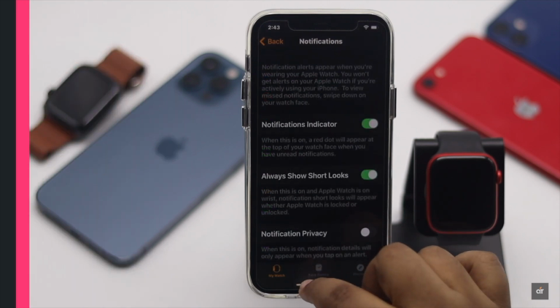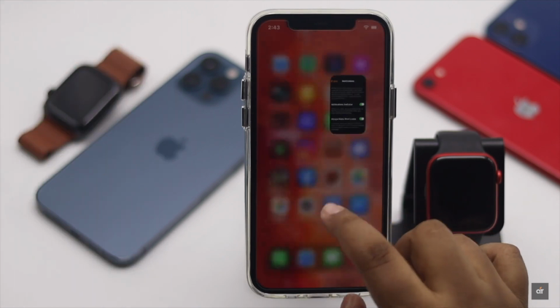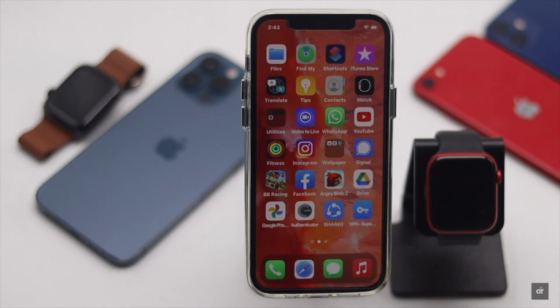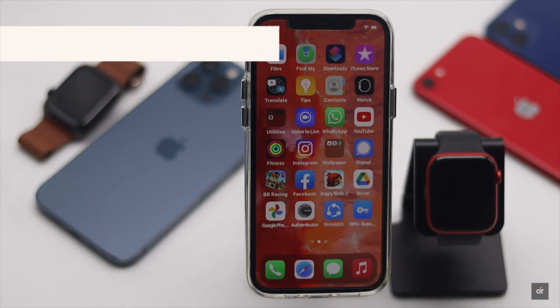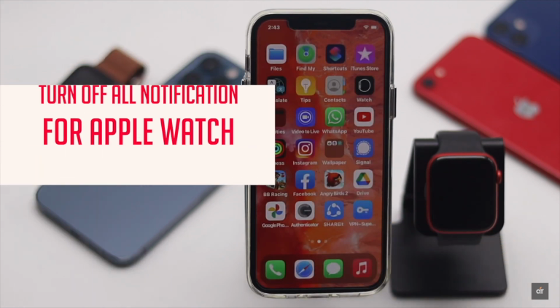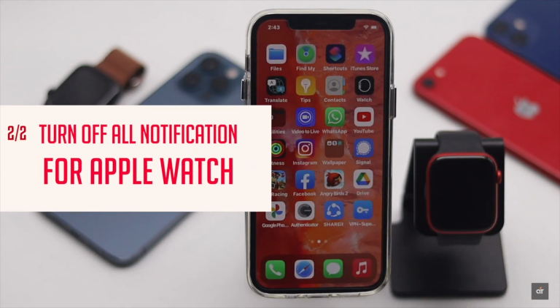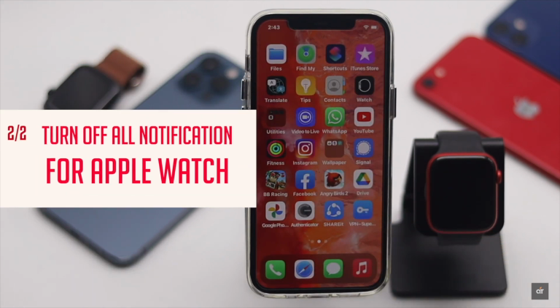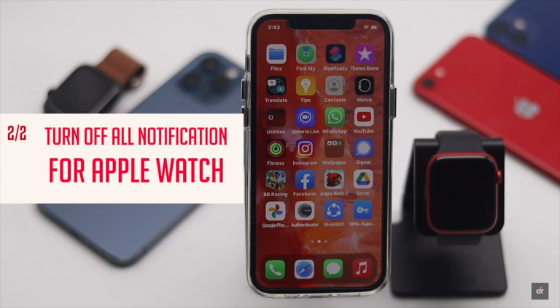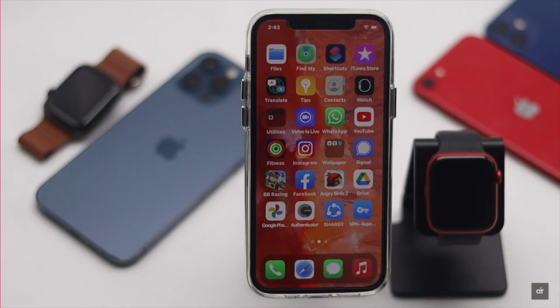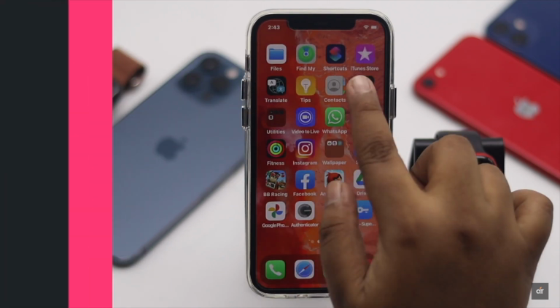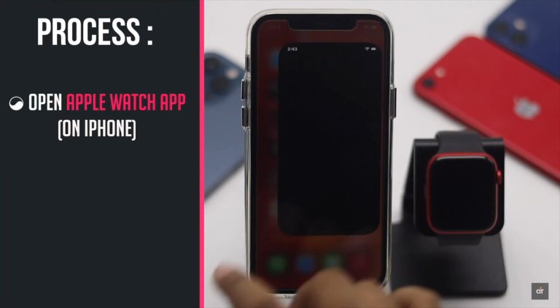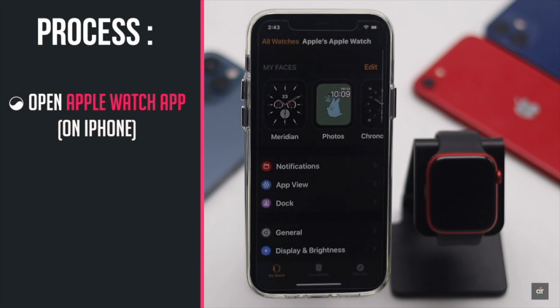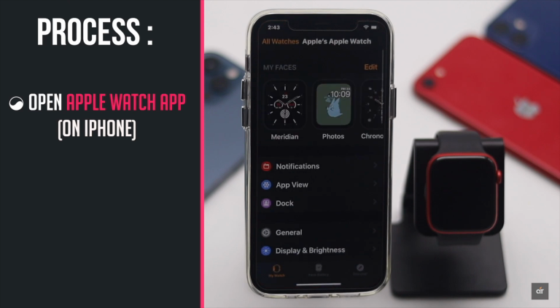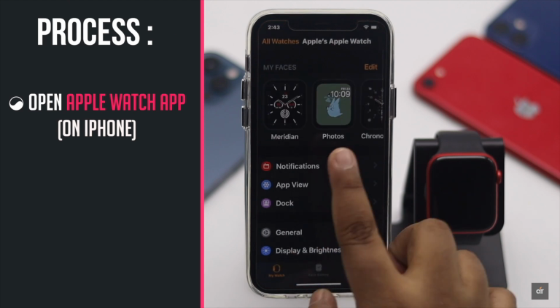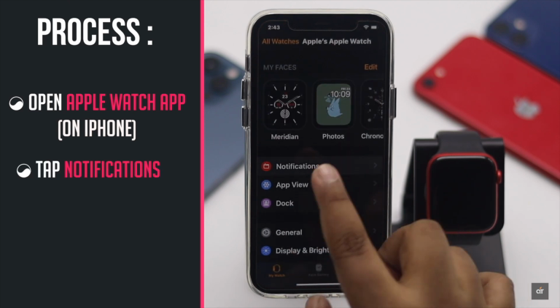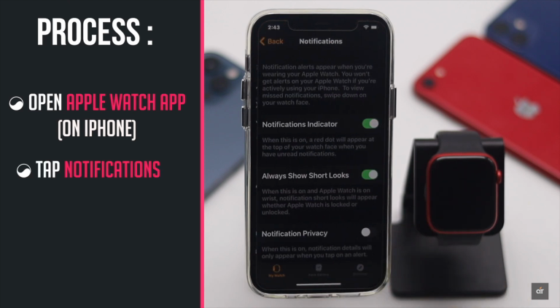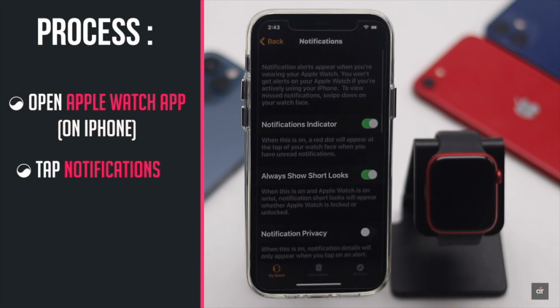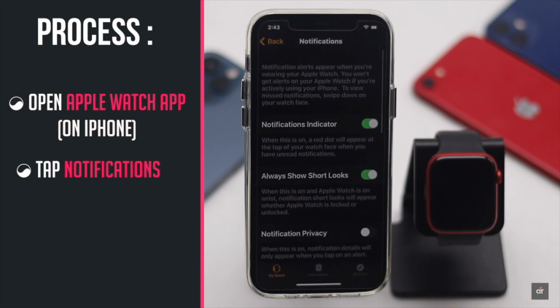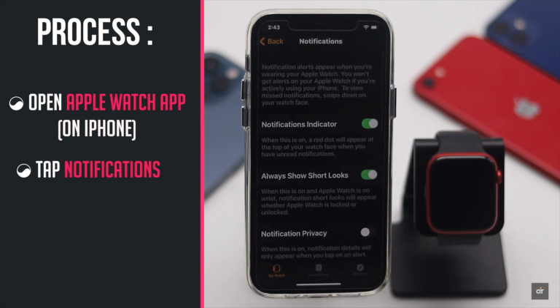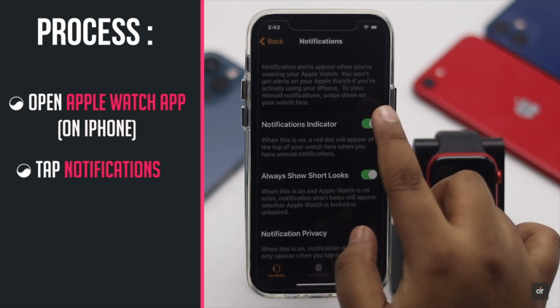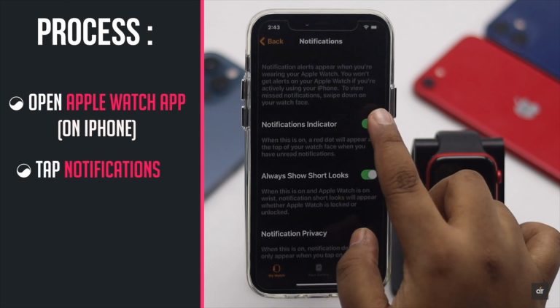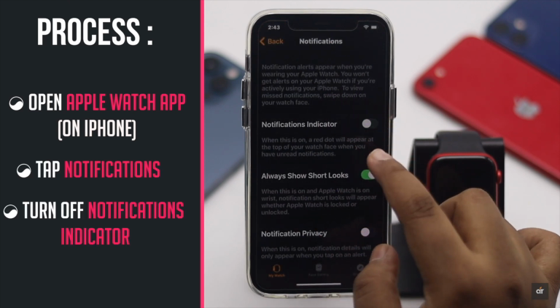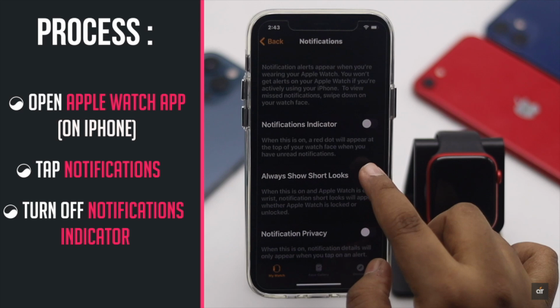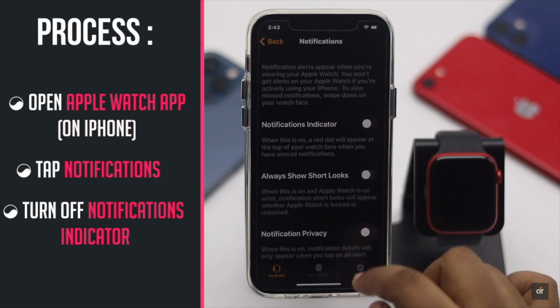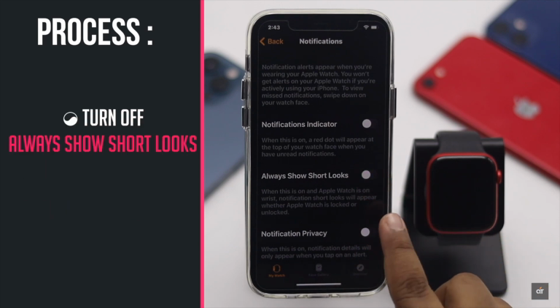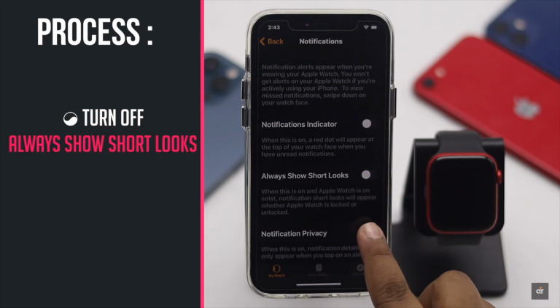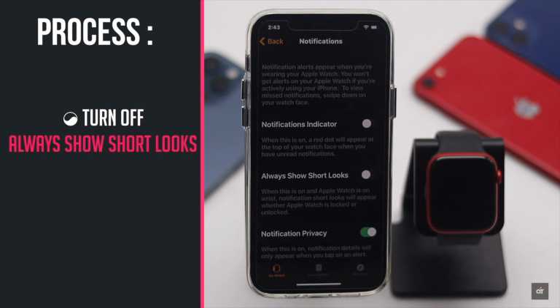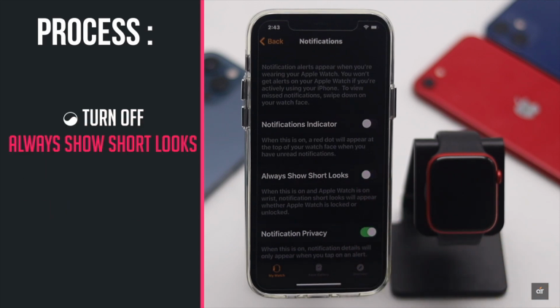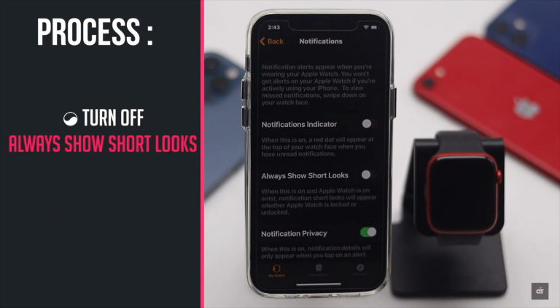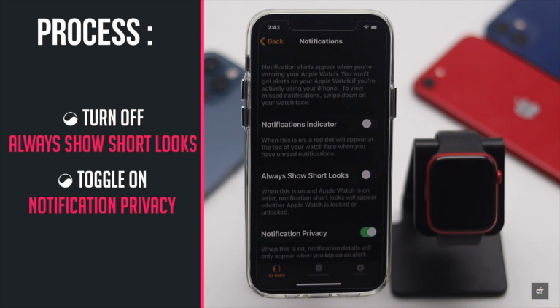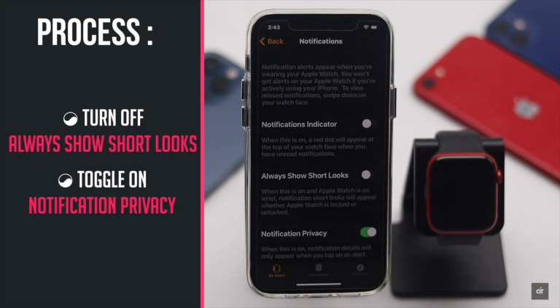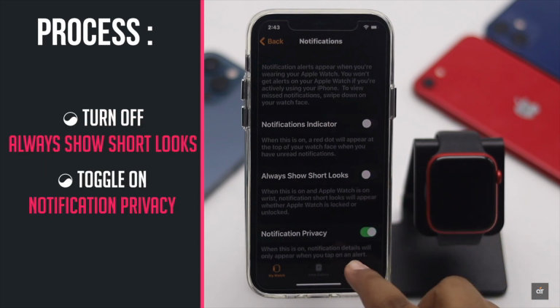Now if you want to turn off all notifications from the Apple Watch, open the Apple Watch app again, tap Notifications, turn off the Notification Indicator, then turn off Always Show Short Looks, and toggle on Notification Privacy.